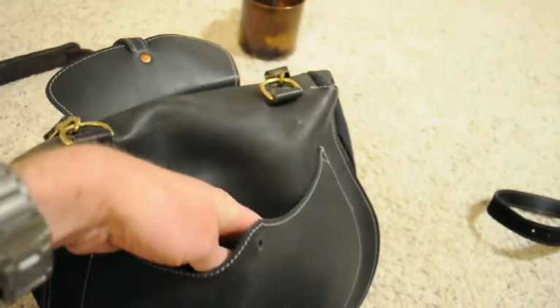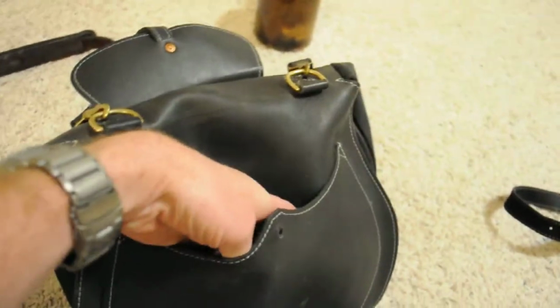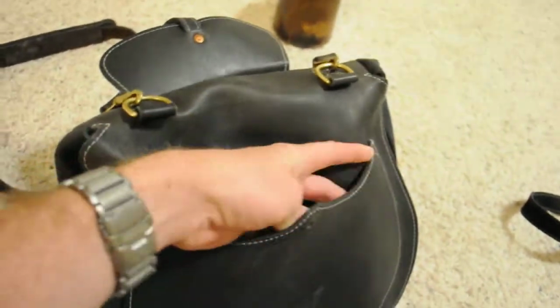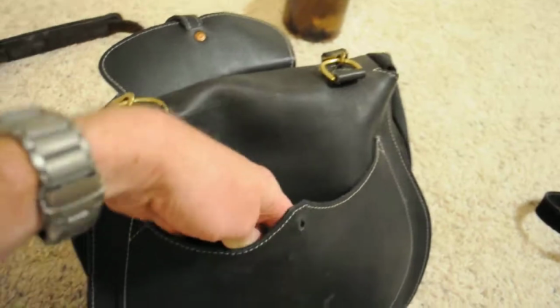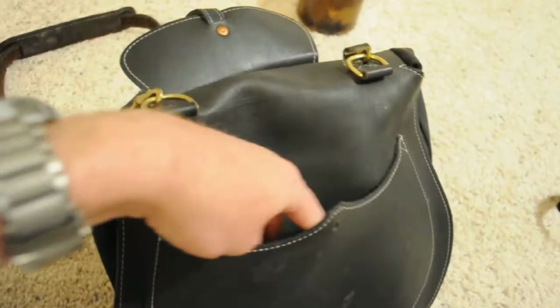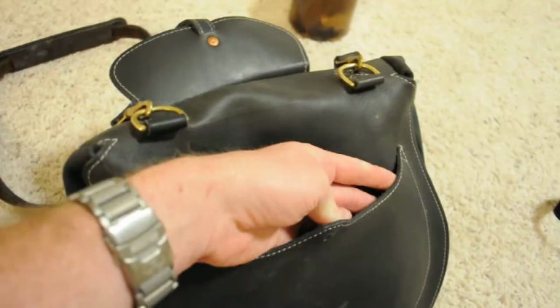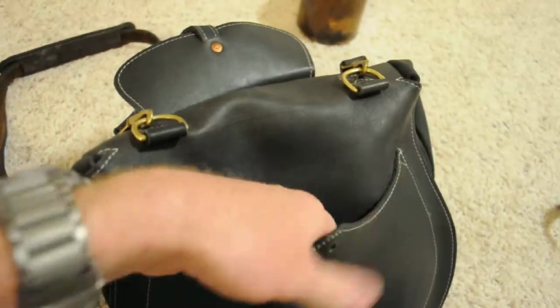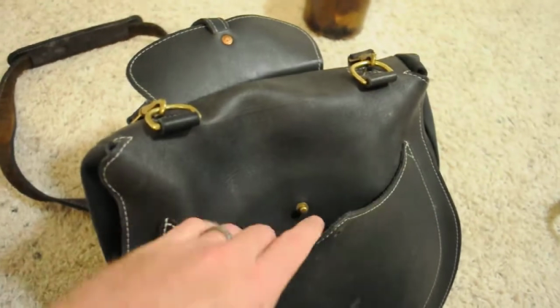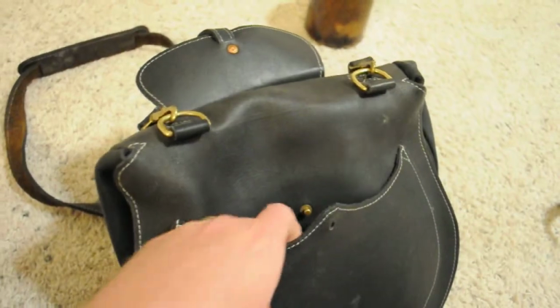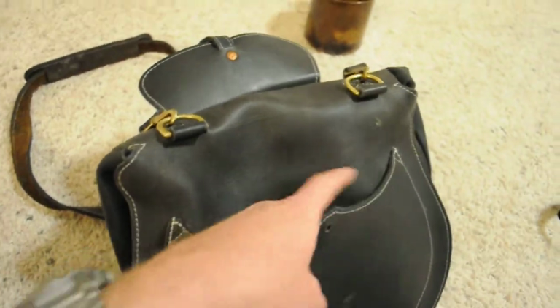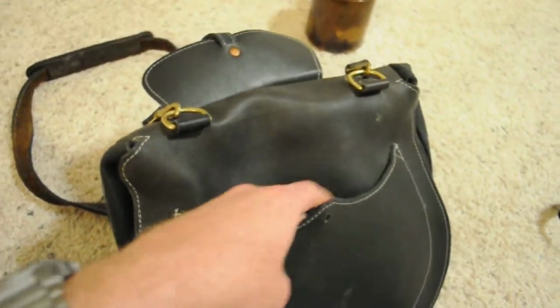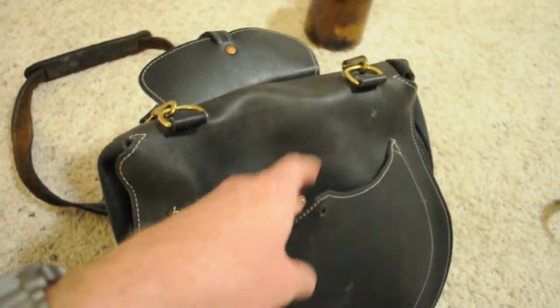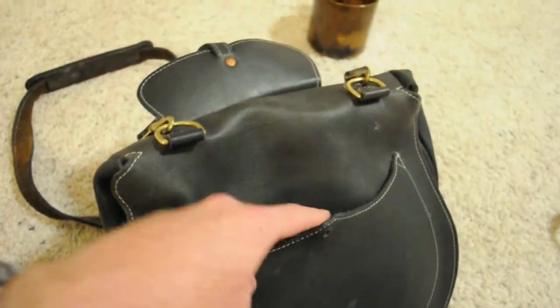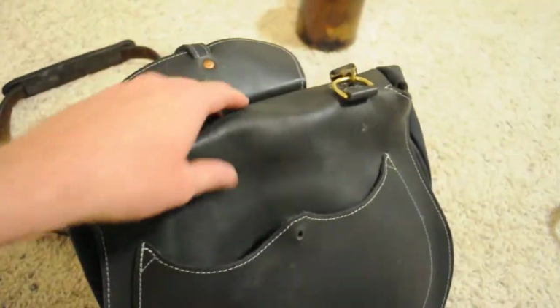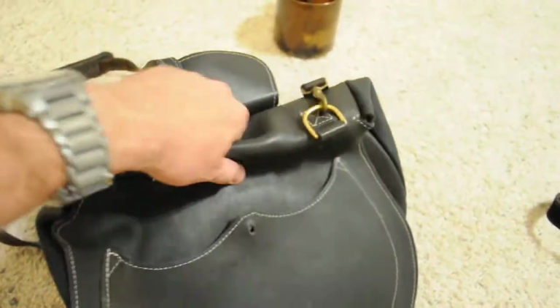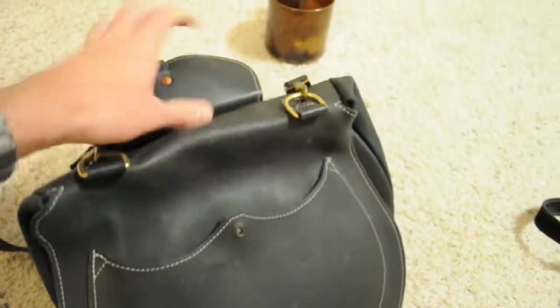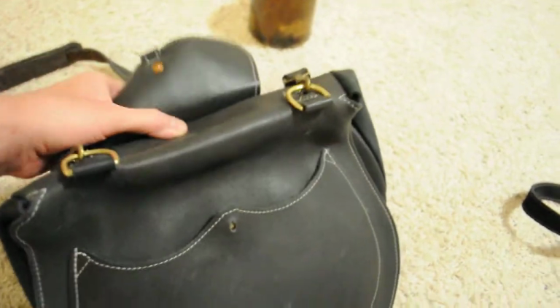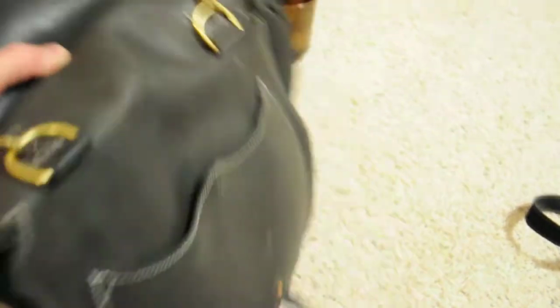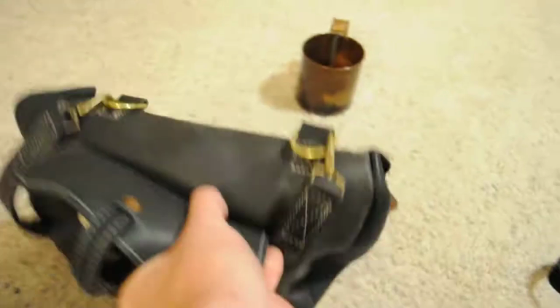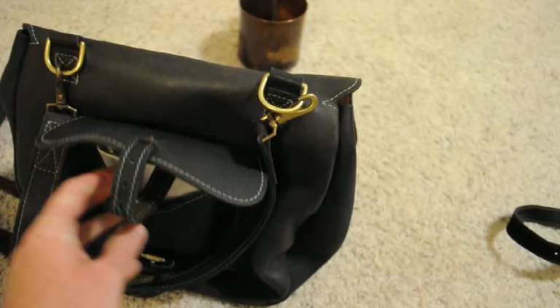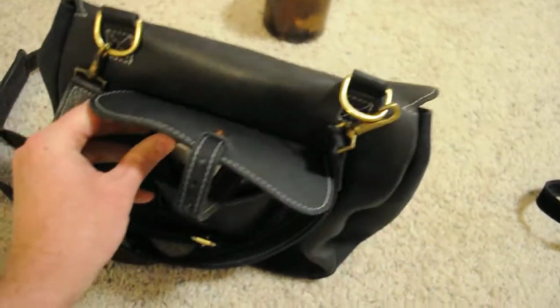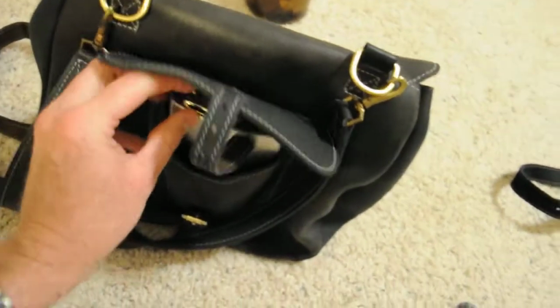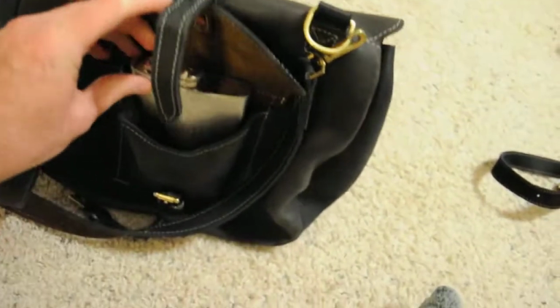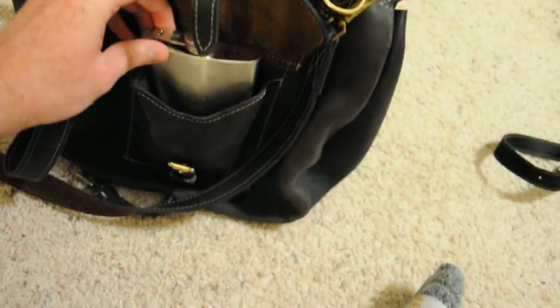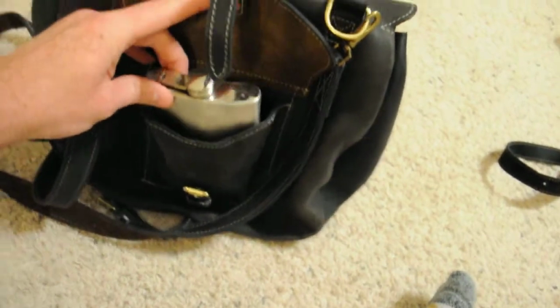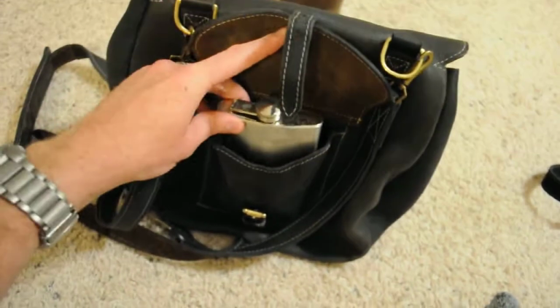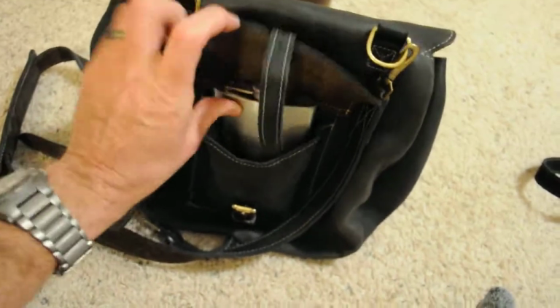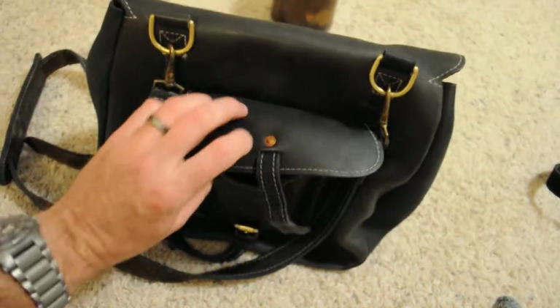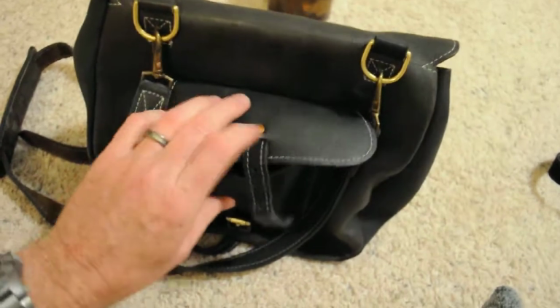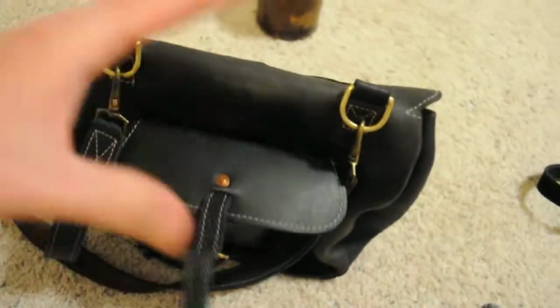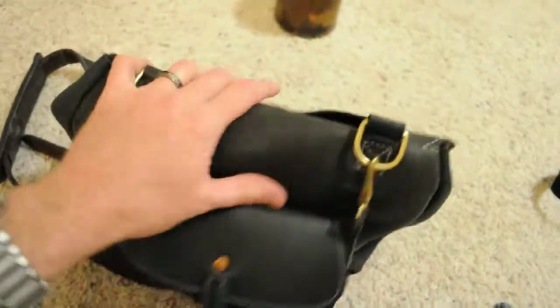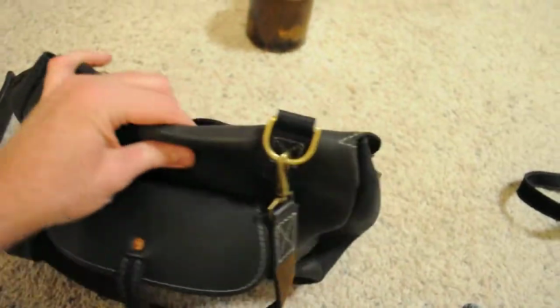Maybe some paperwork, pencils, a notepad, or whatever you want to put in right here — some personal stuff. And then right here you've got your drink, your flask. So it's a lunchbox. Pretty cool.